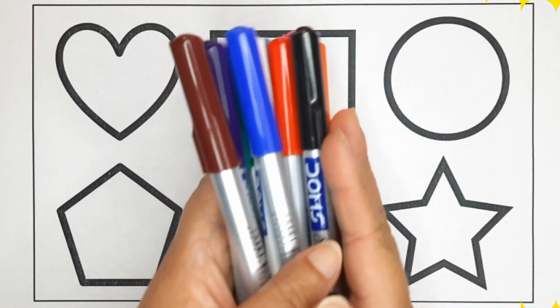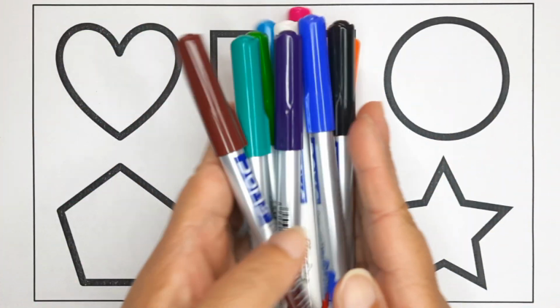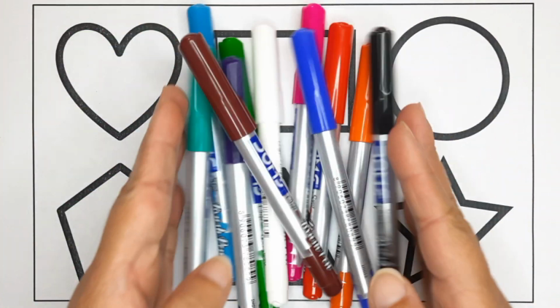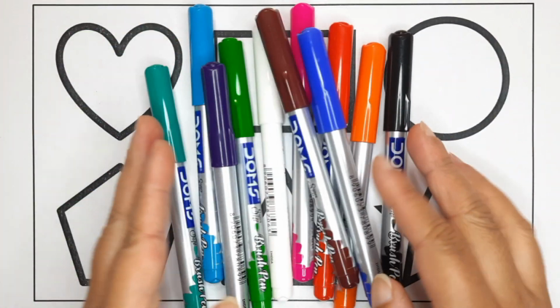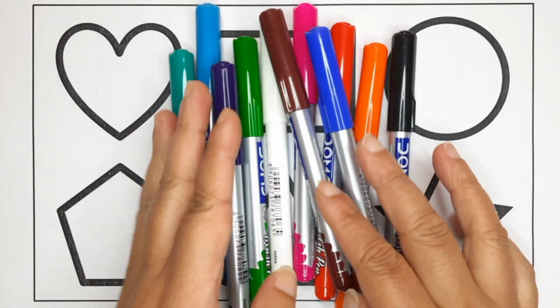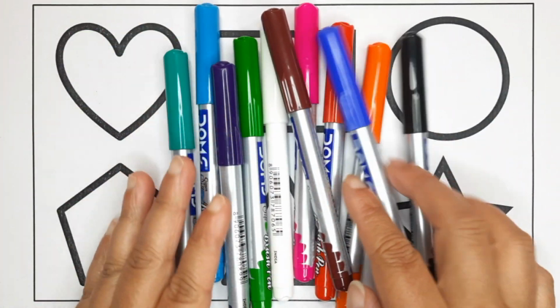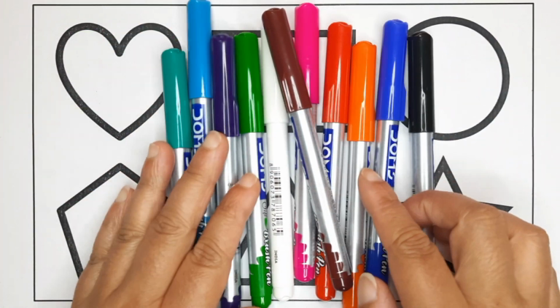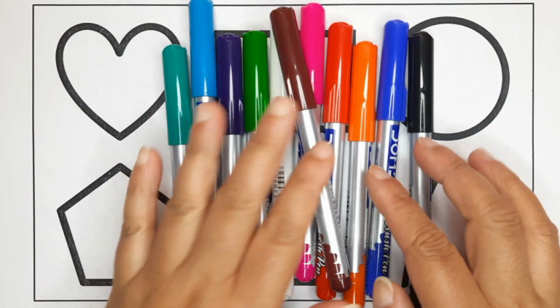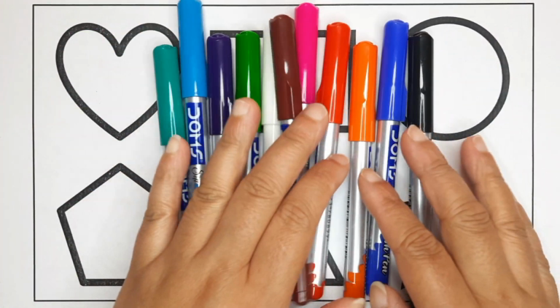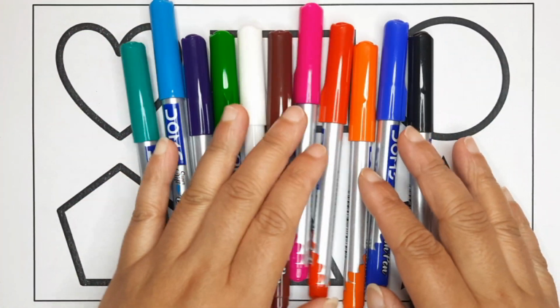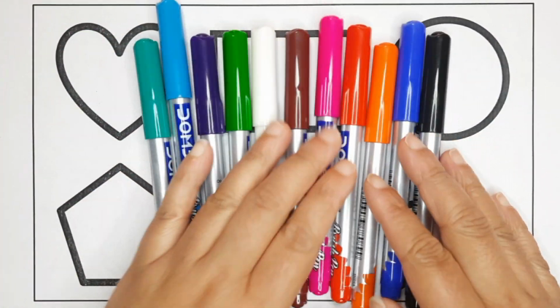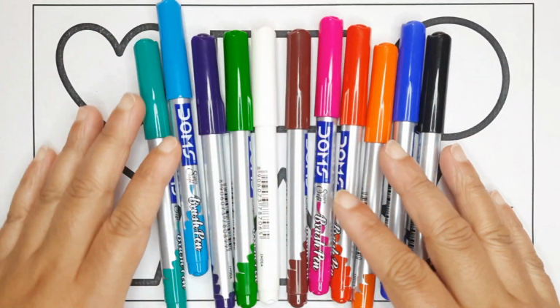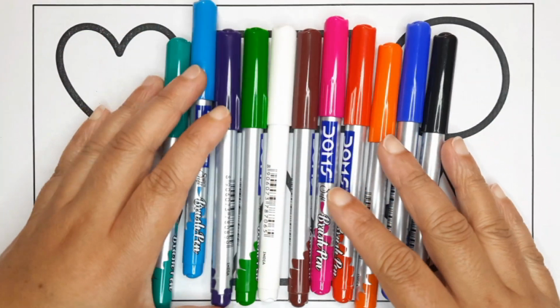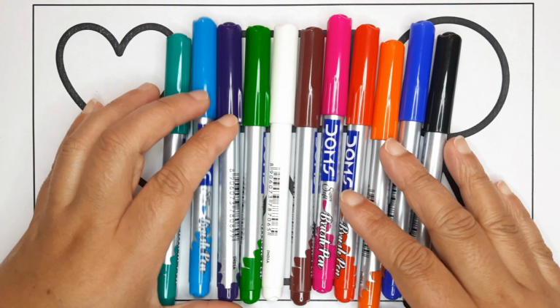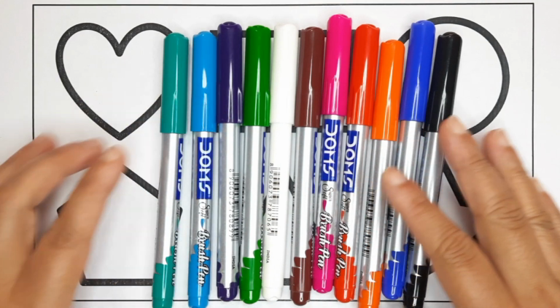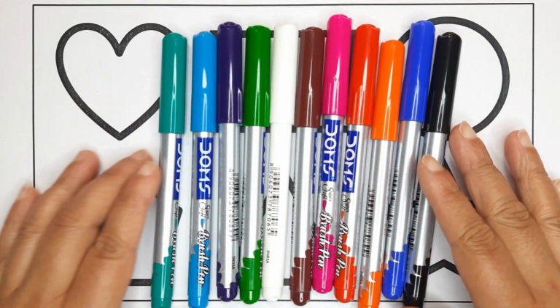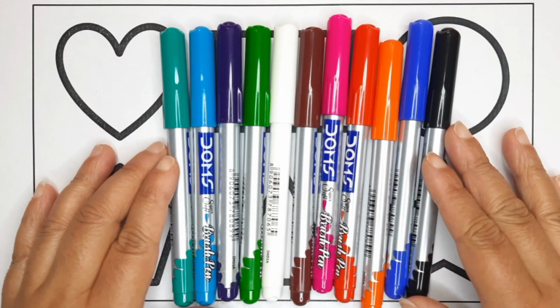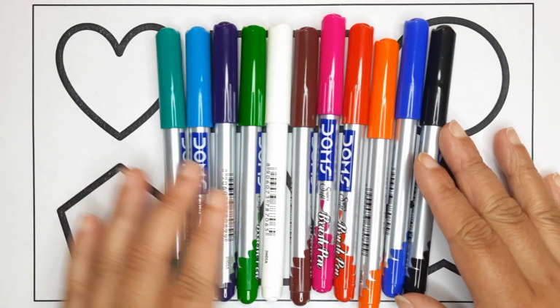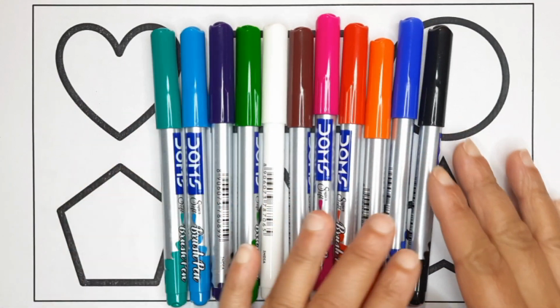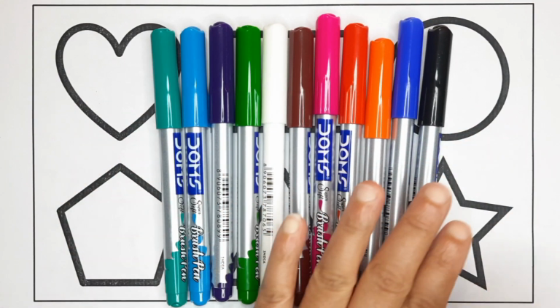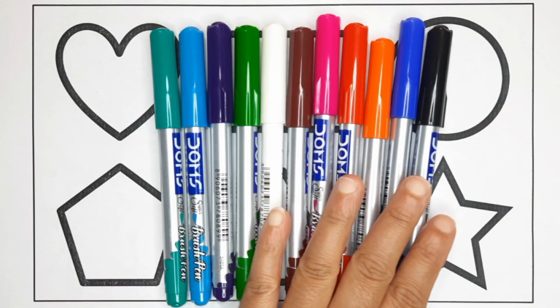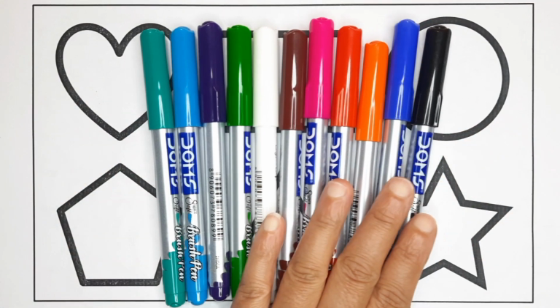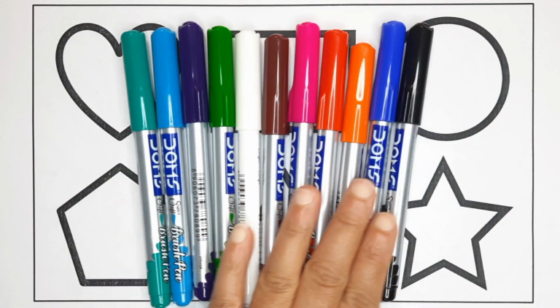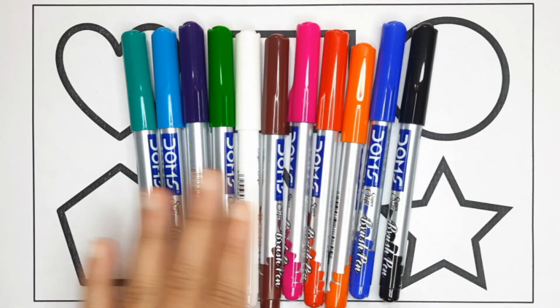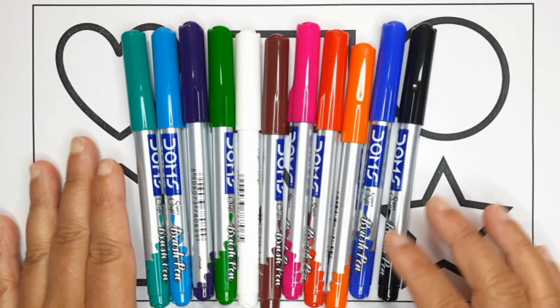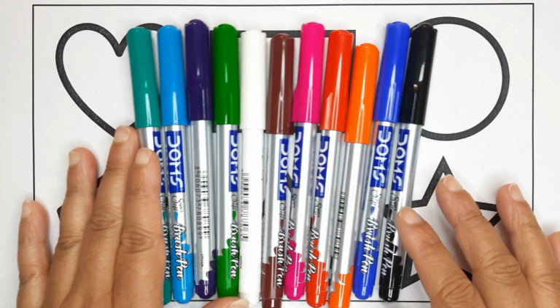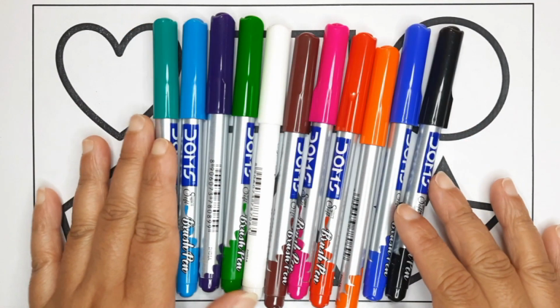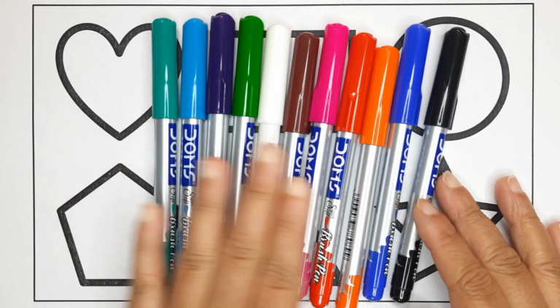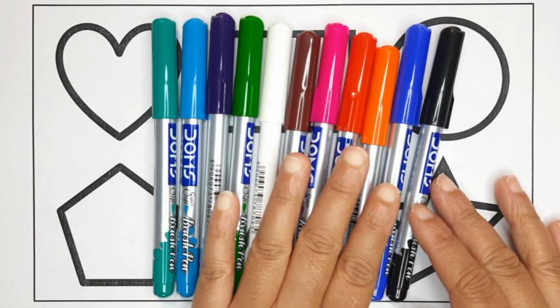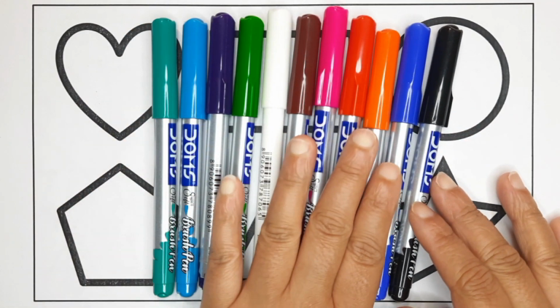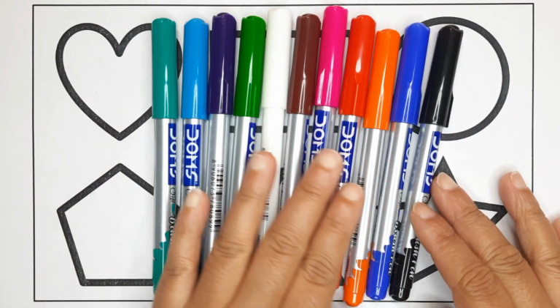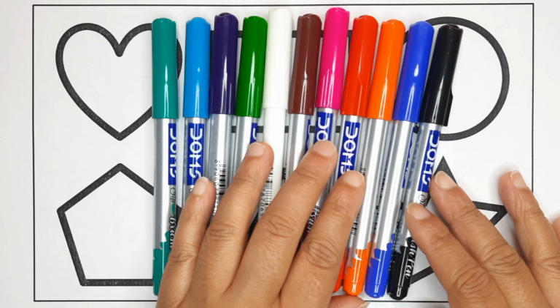Hello kids, welcome to your study class. Today we will study shapes names and we will color in shapes.